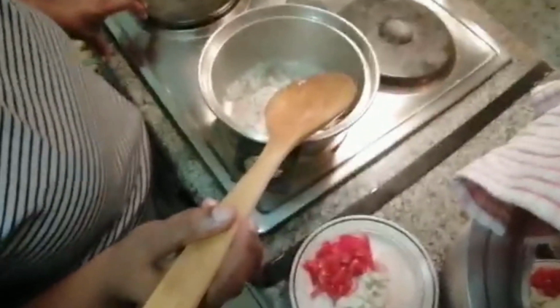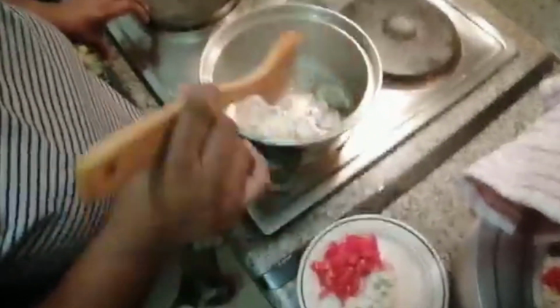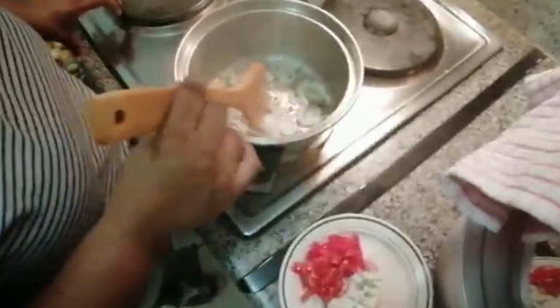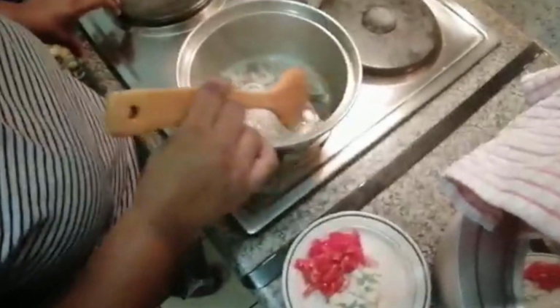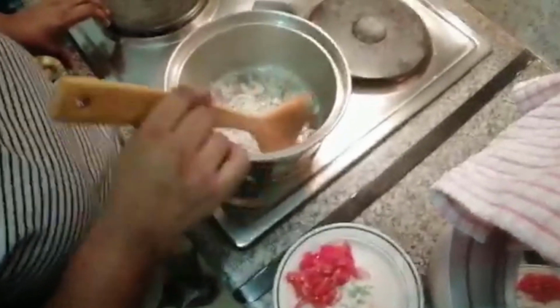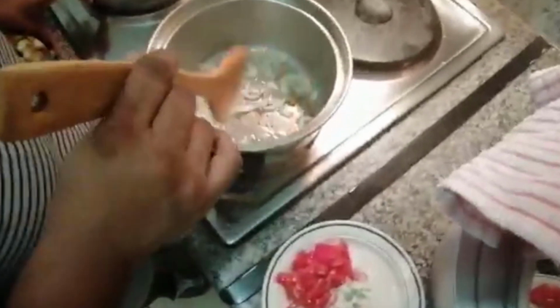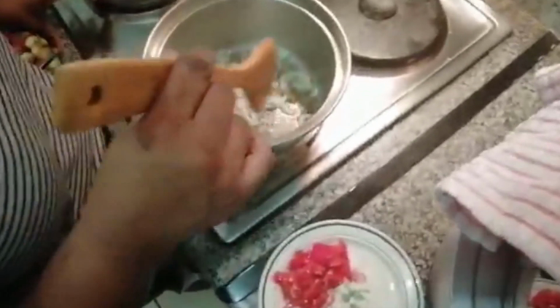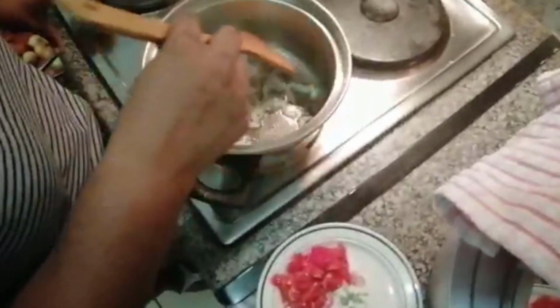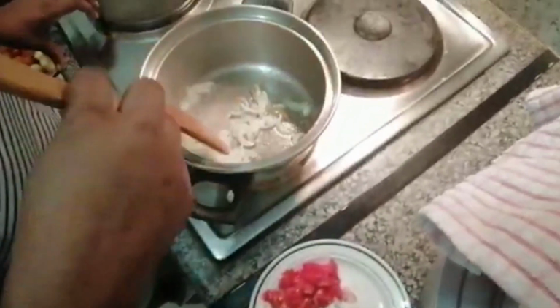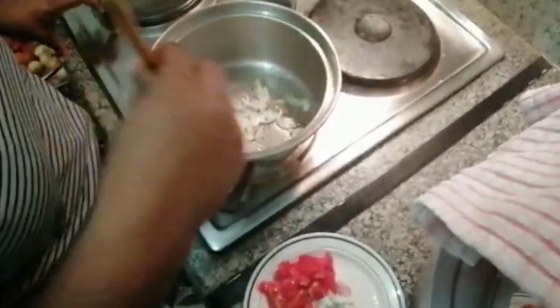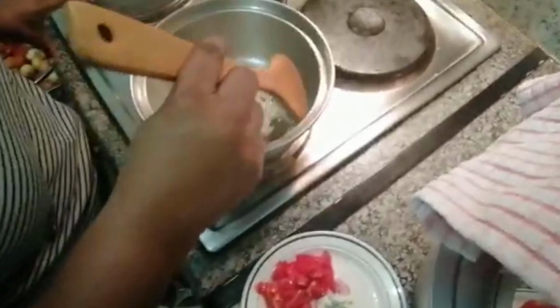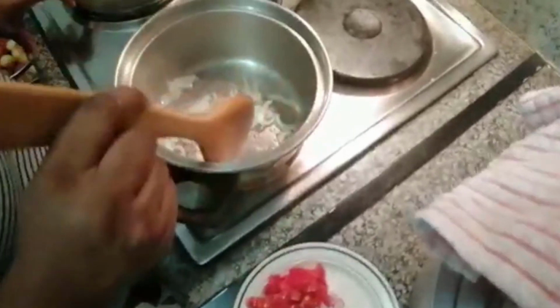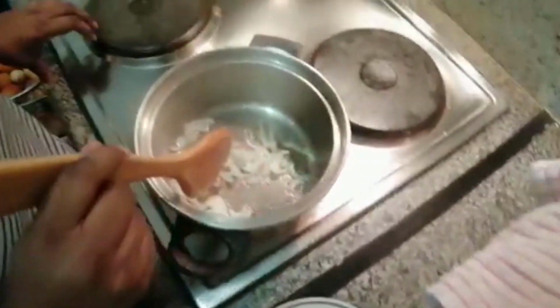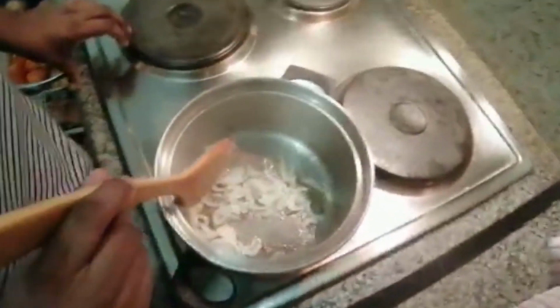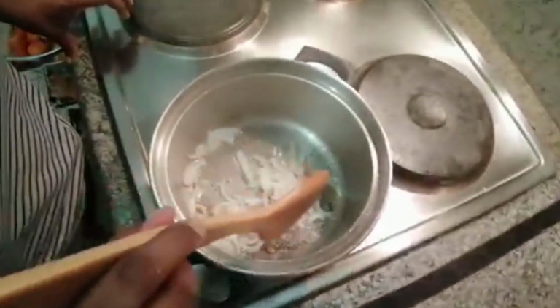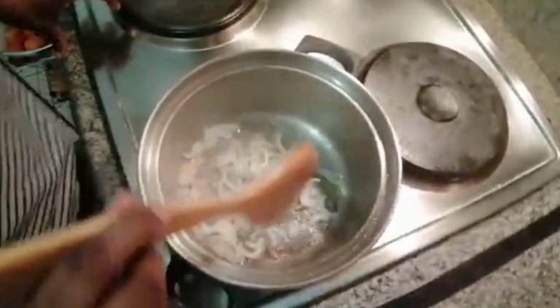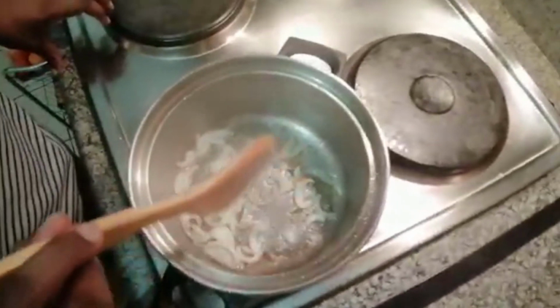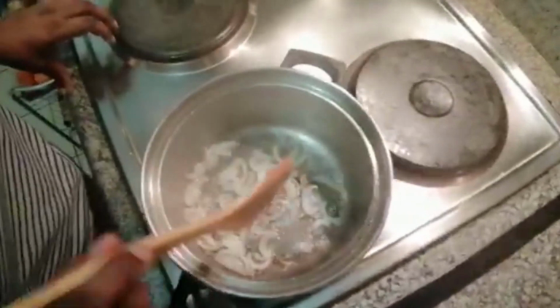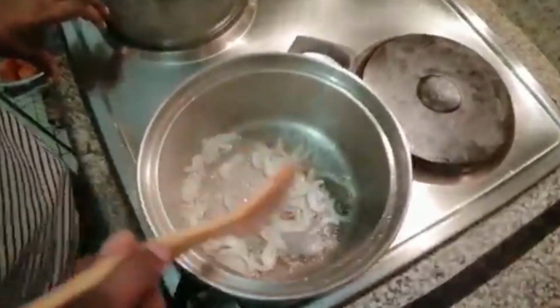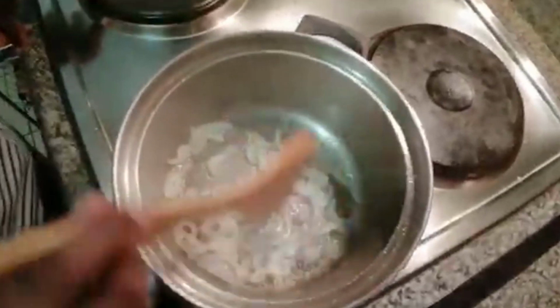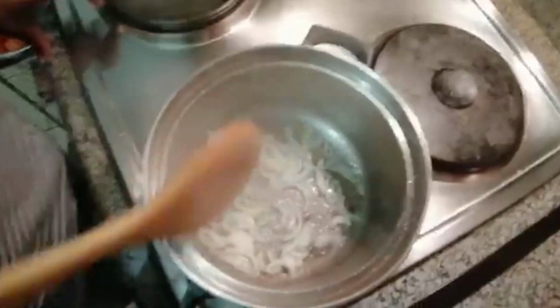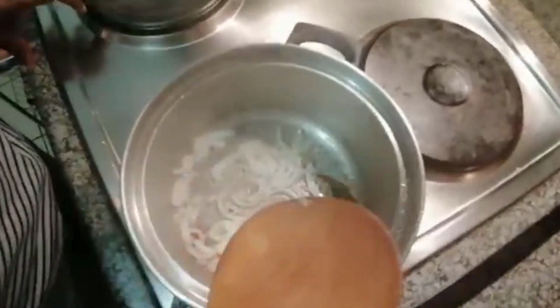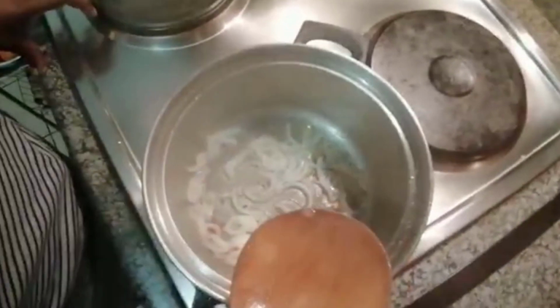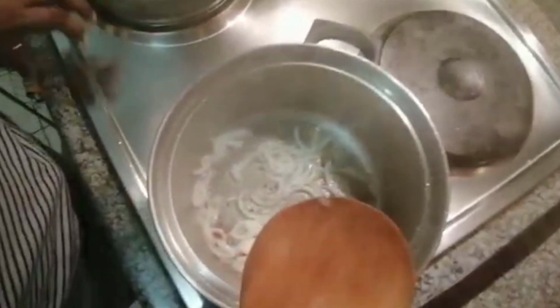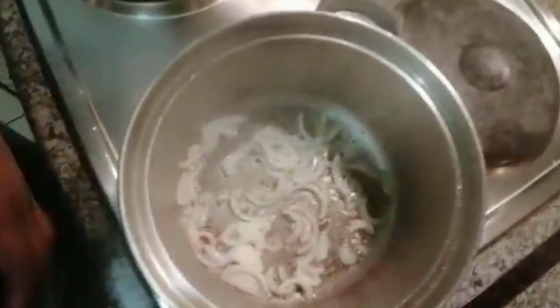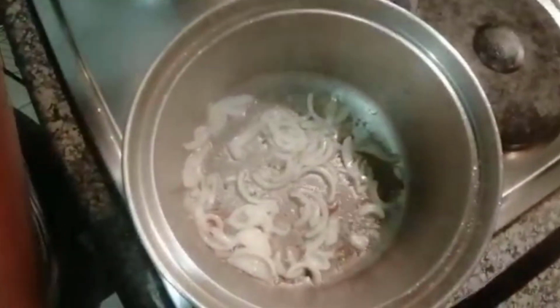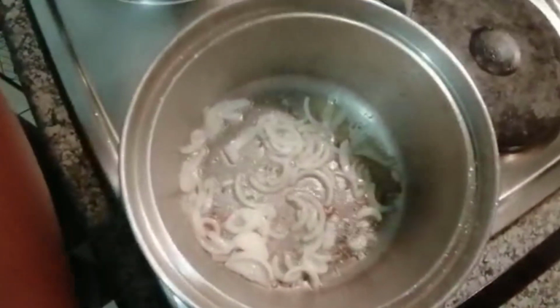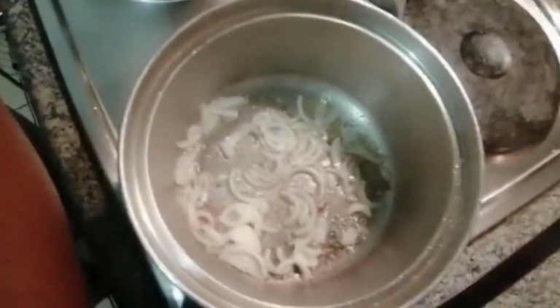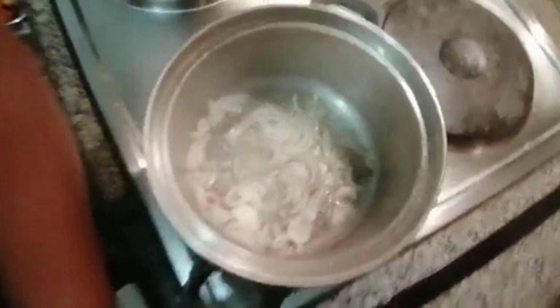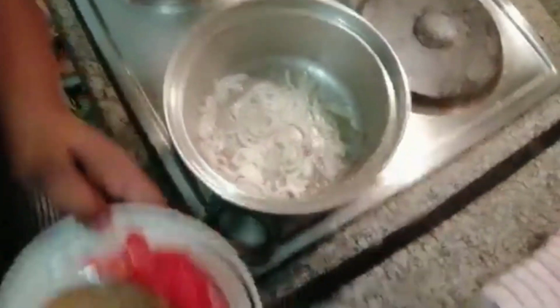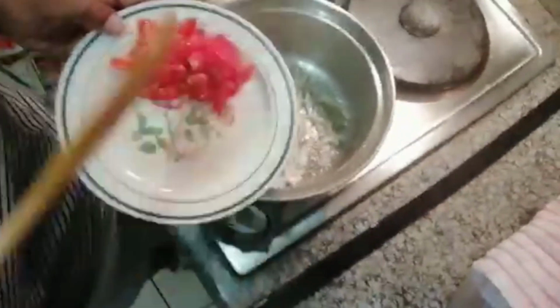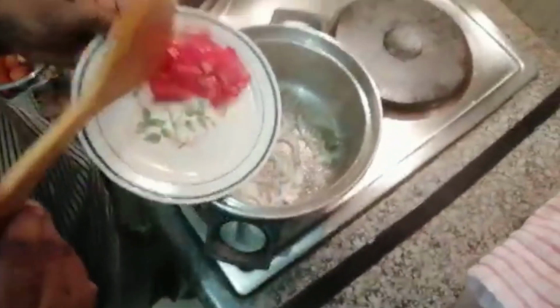Remember, you don't need to add the tomato, but I prefer to add in one small tomato to this. So my onions are cooked a bit, and I'm going to add in the tomato.